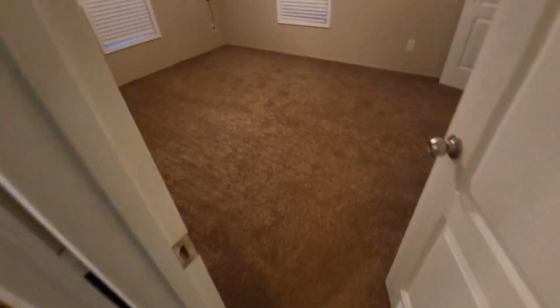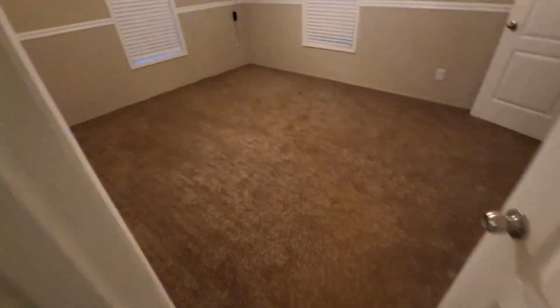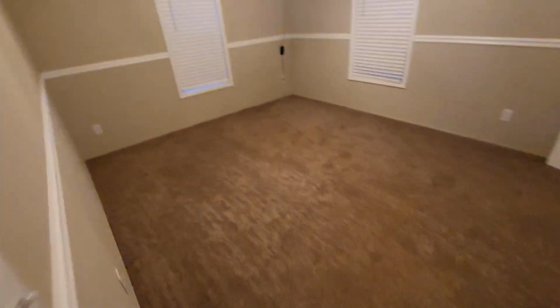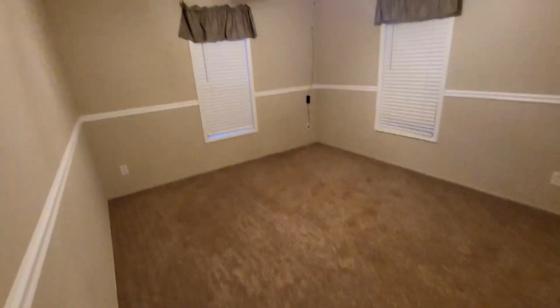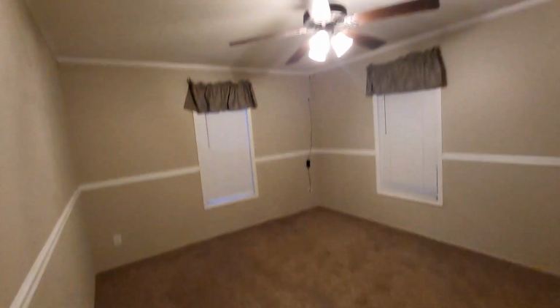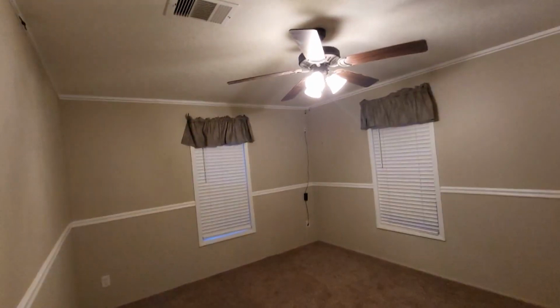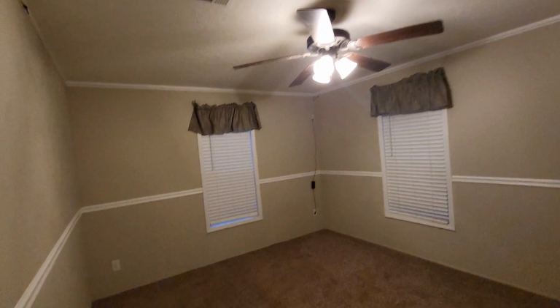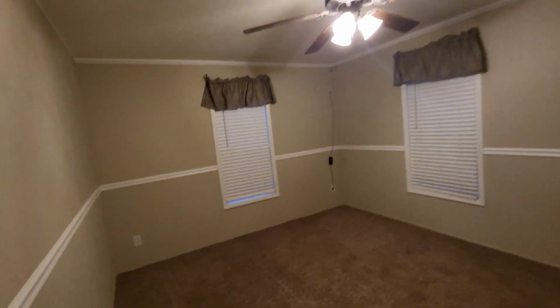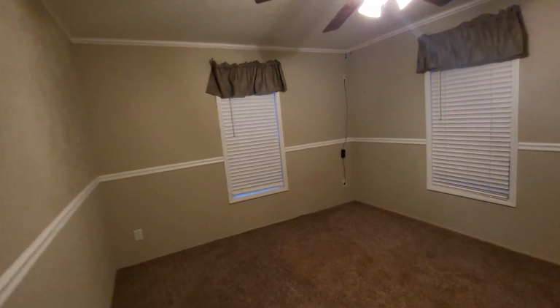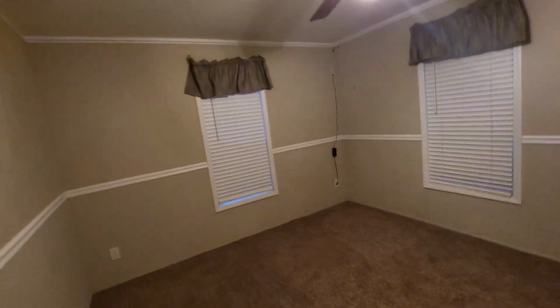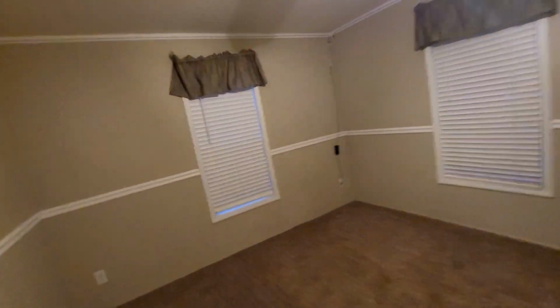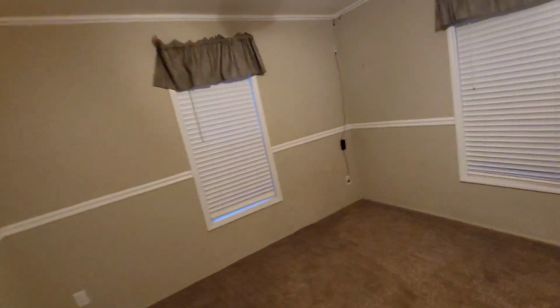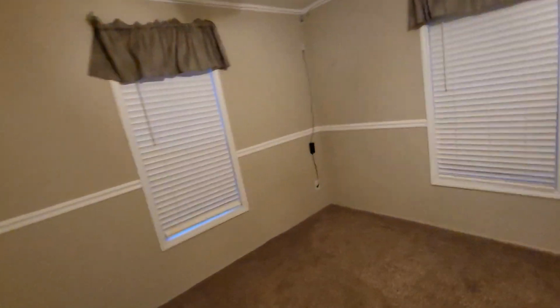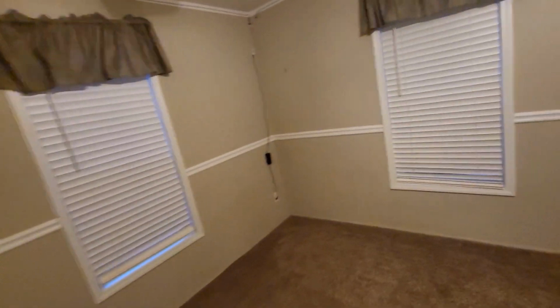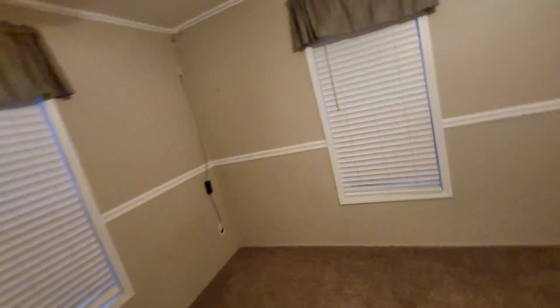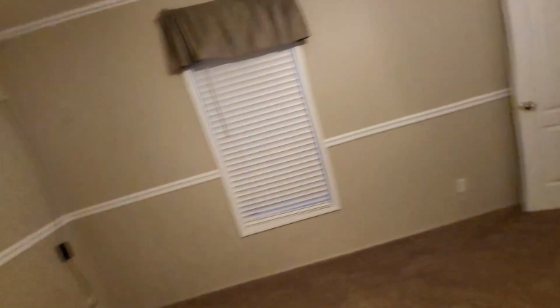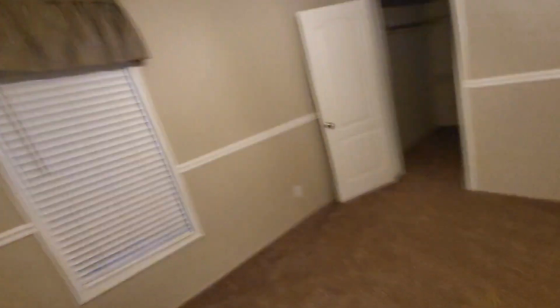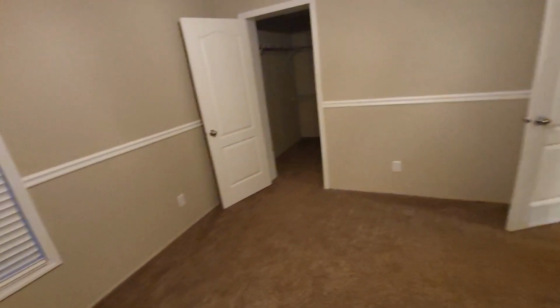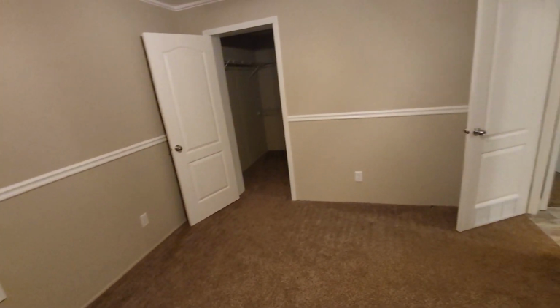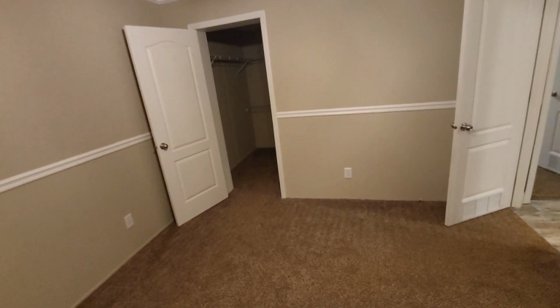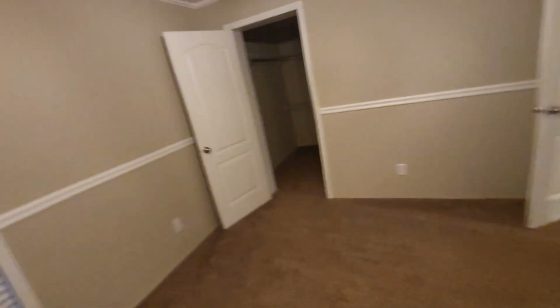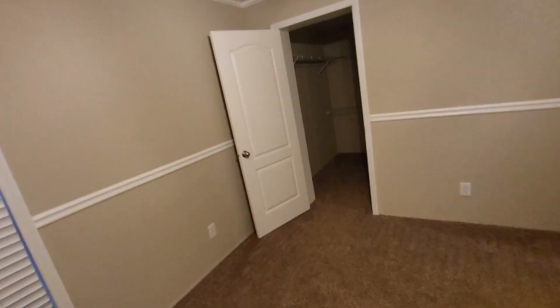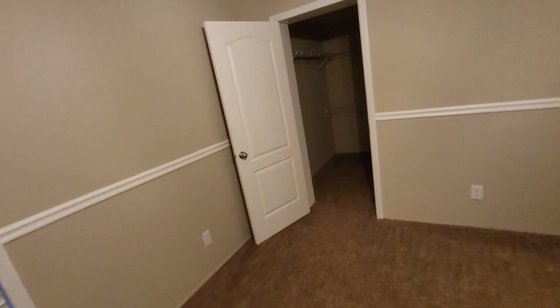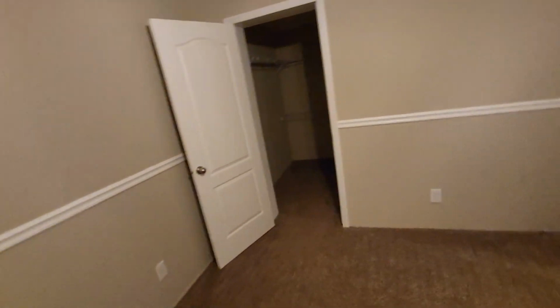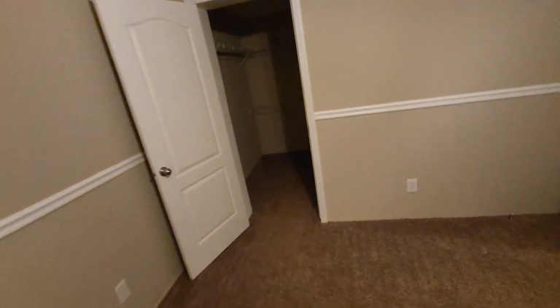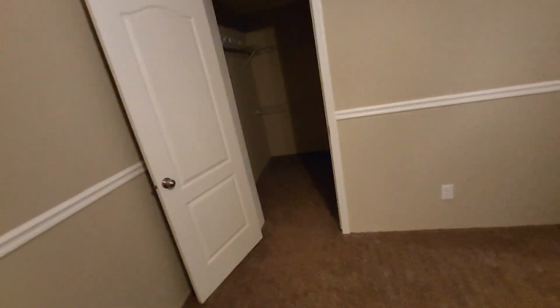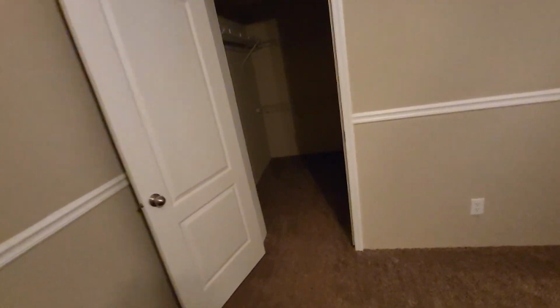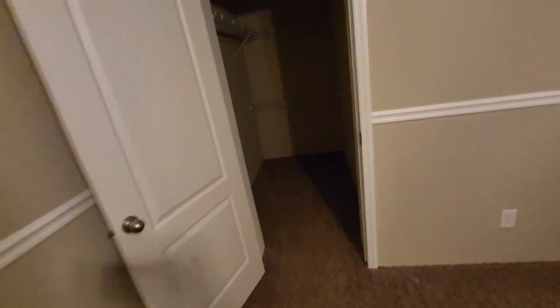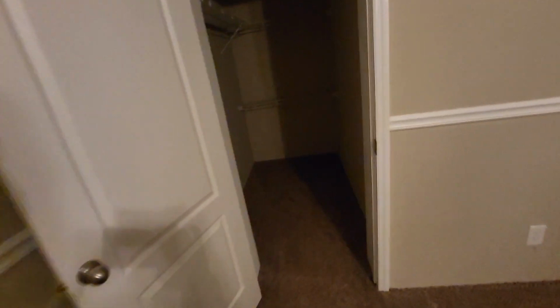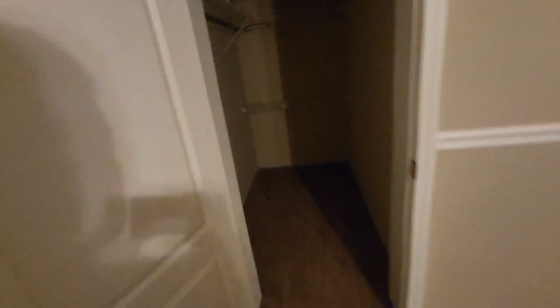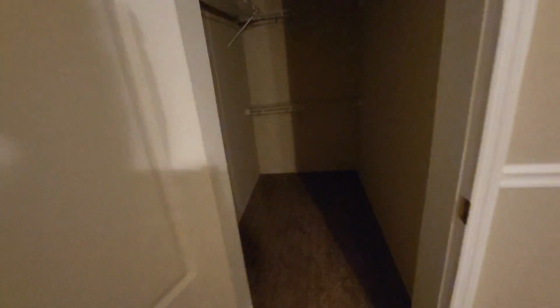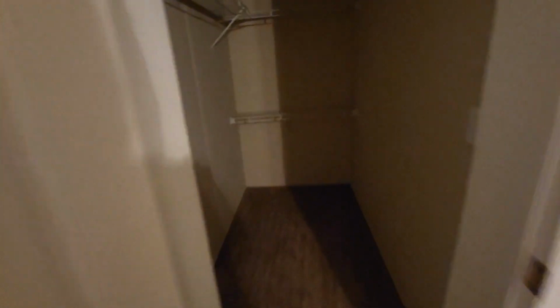Bedroom number two — good size room. The closet has plenty of space. Definitely like the closet.